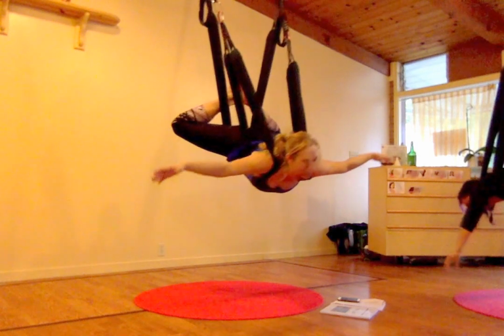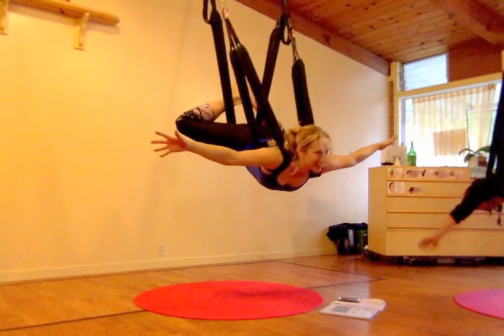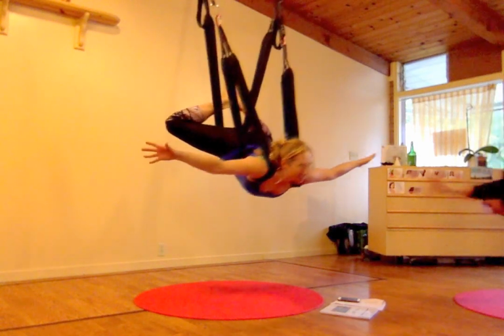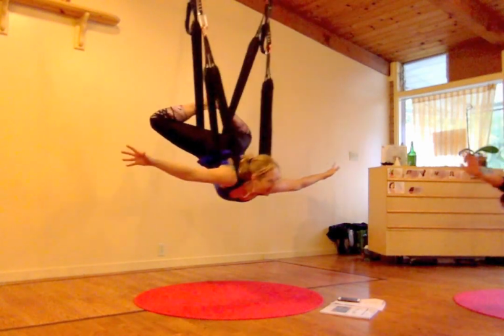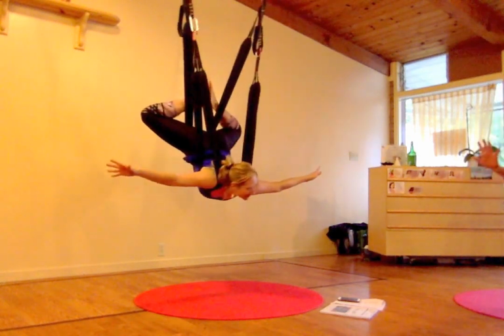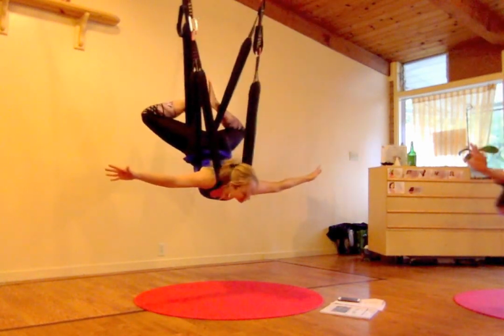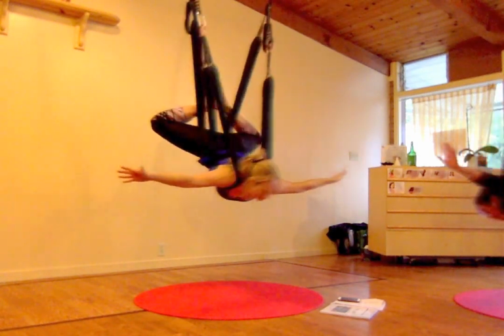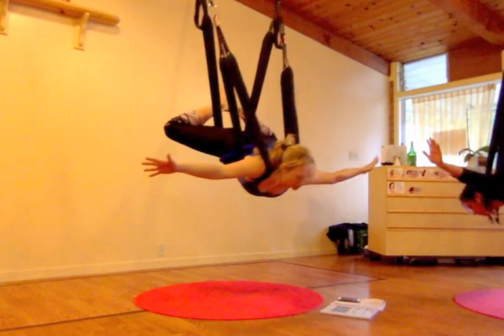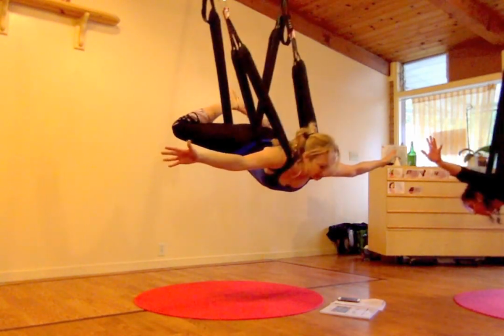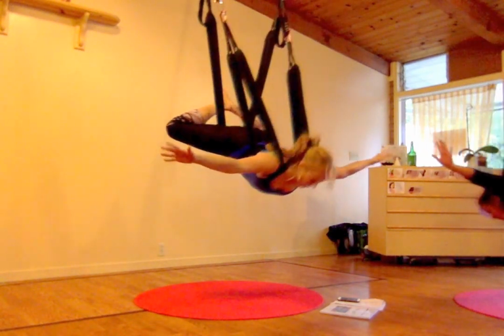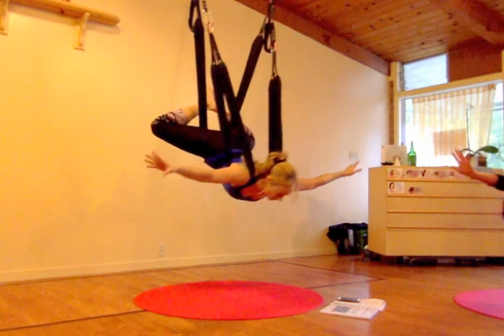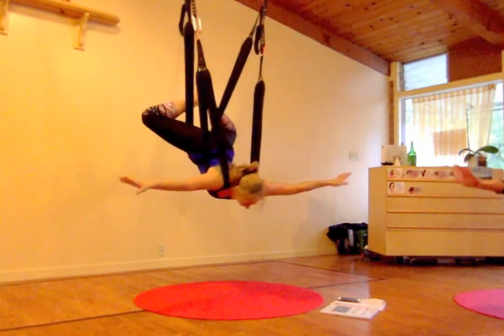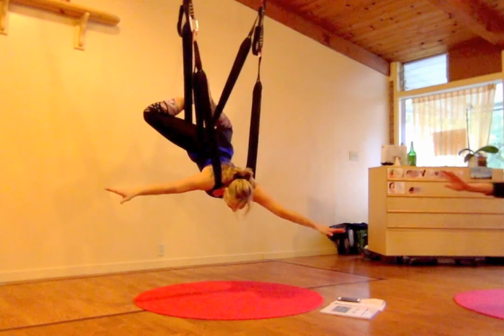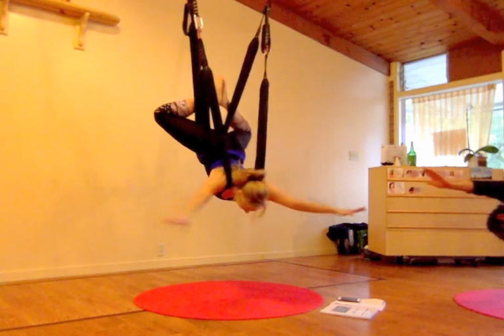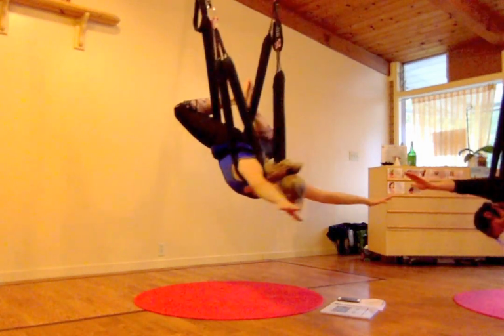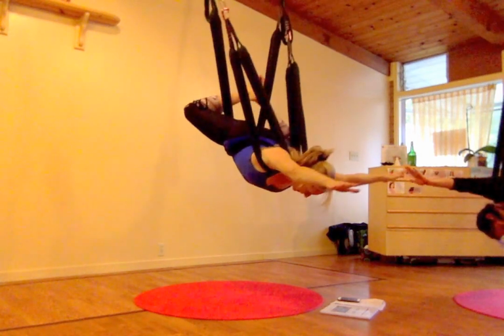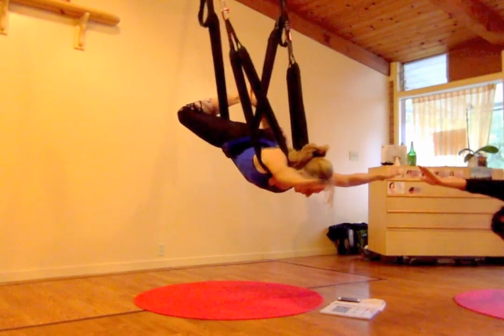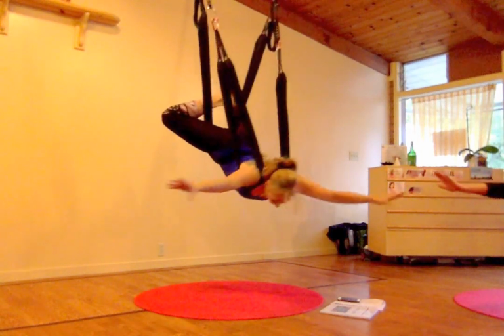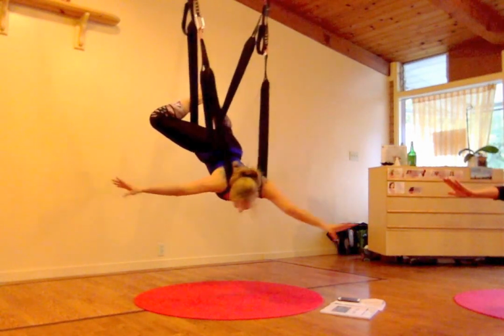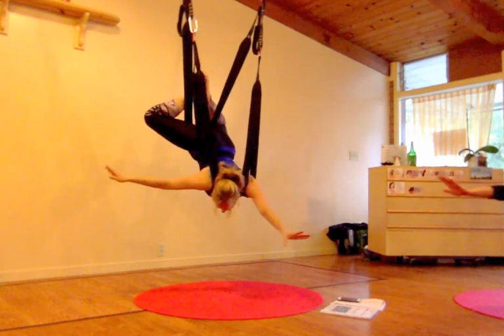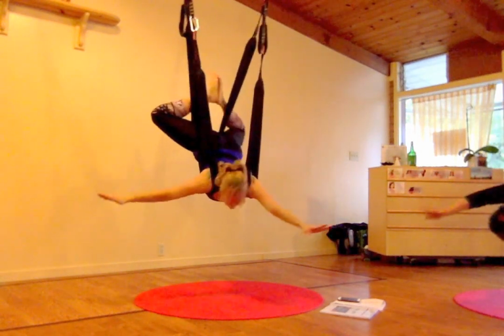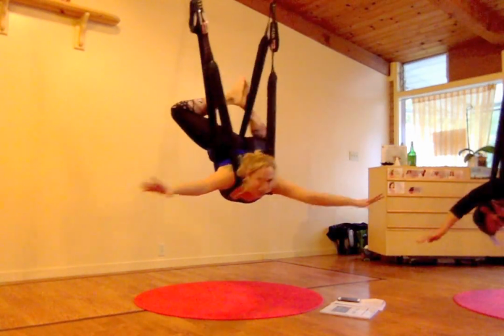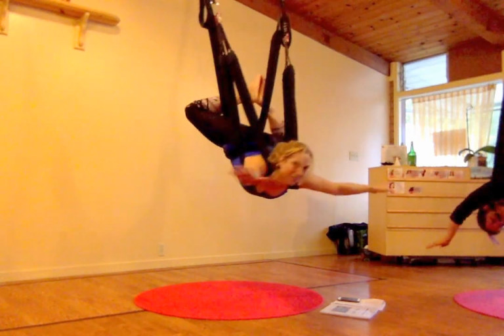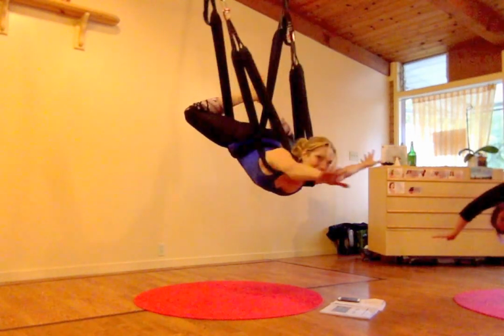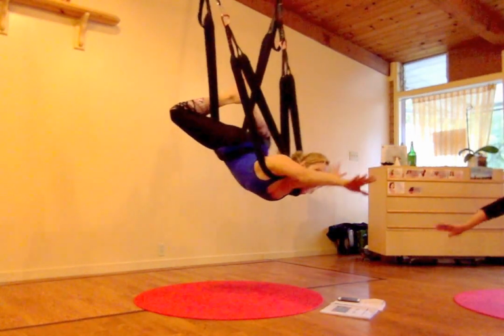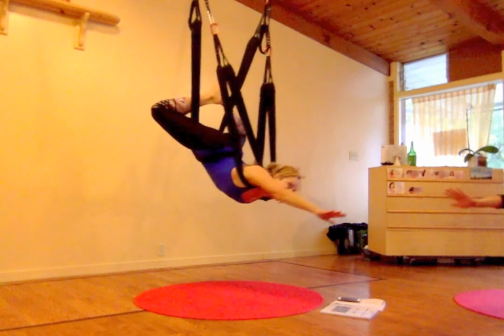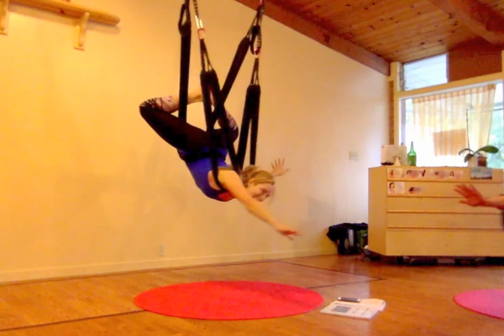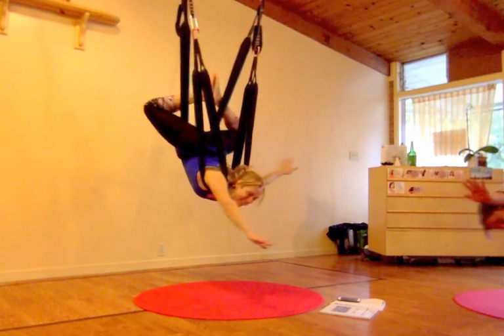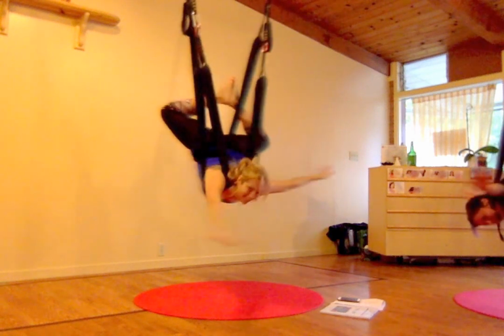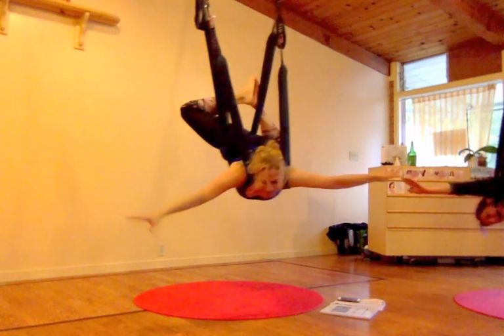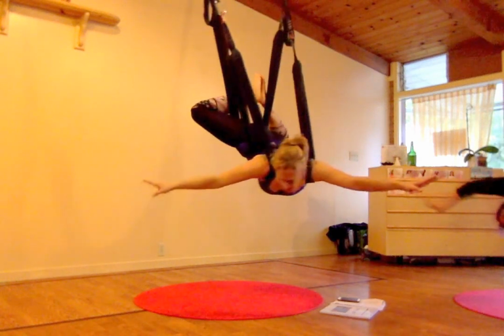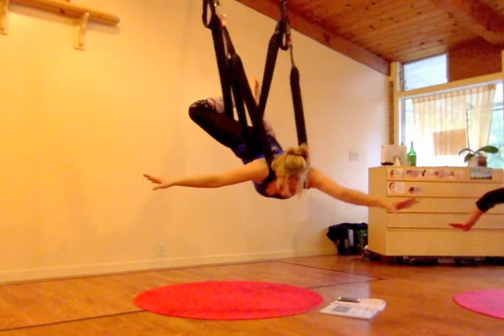Now this feels like a relaxation. Backpack to skydiver. Knees wide, feet together, arms T. And bank a little from side to side here, which feels really good. A little stretch, stretch, stretch.